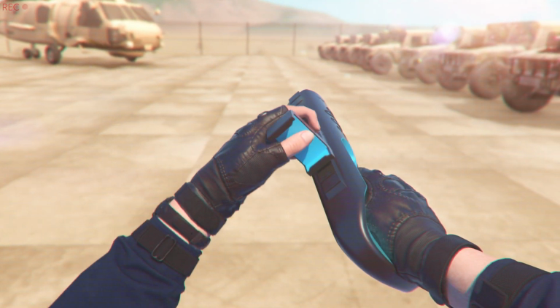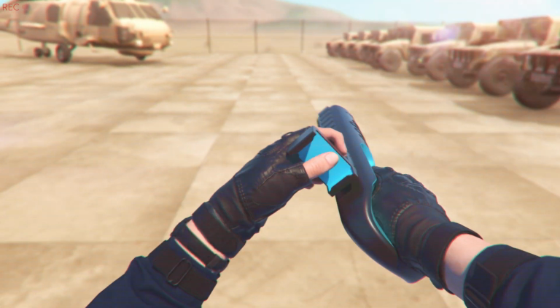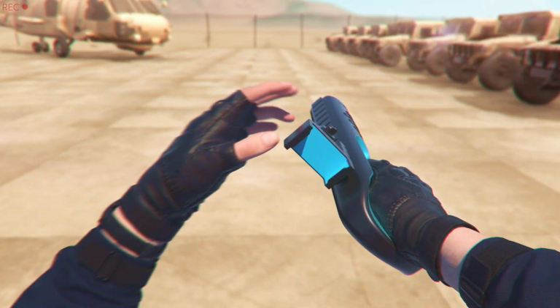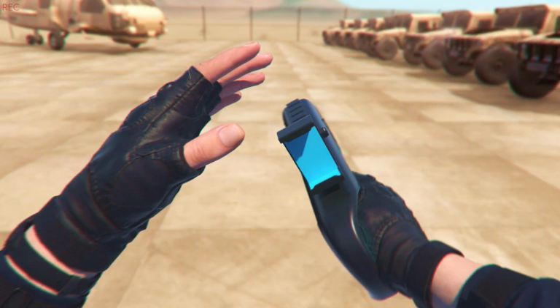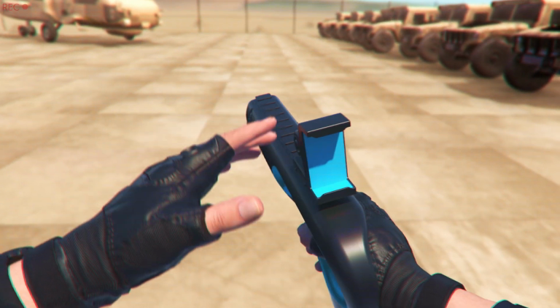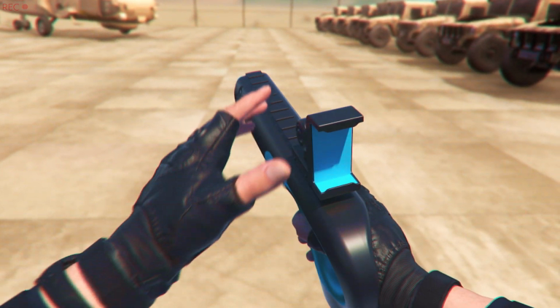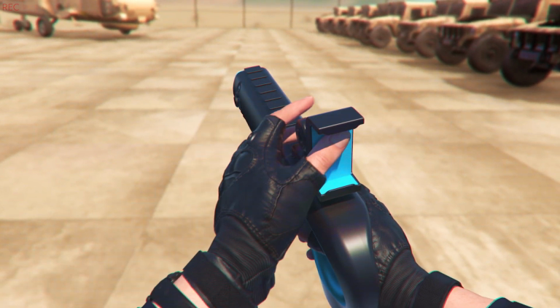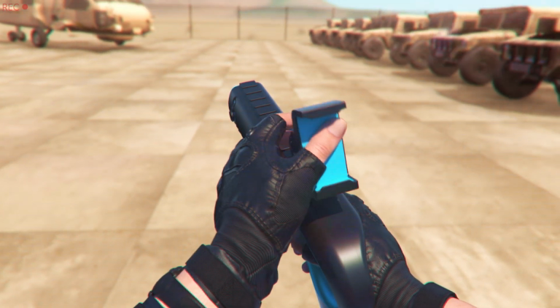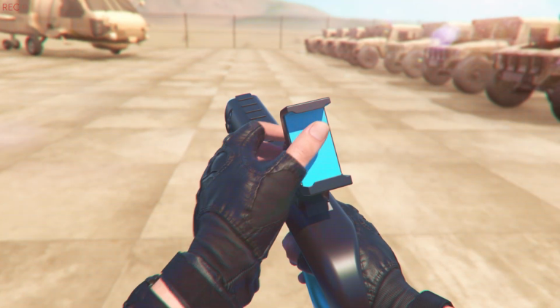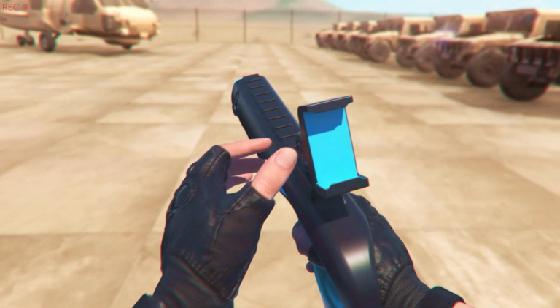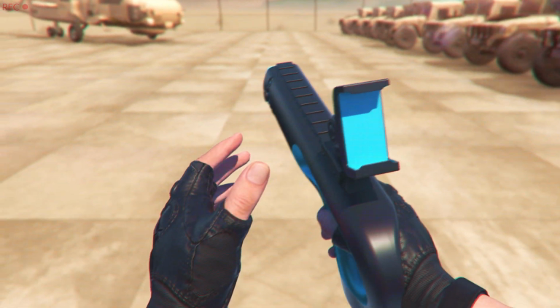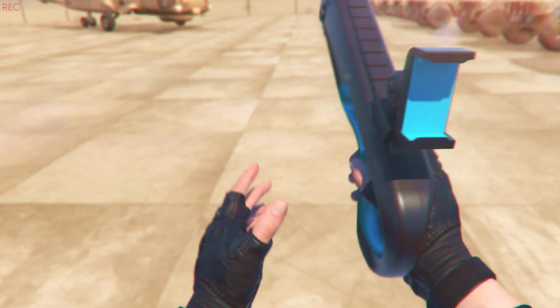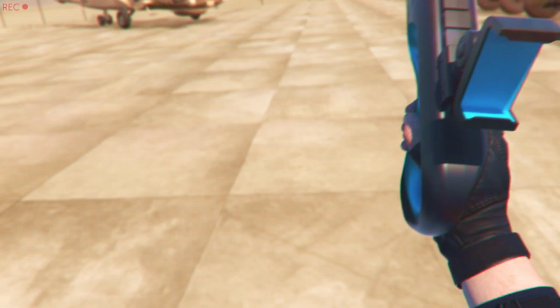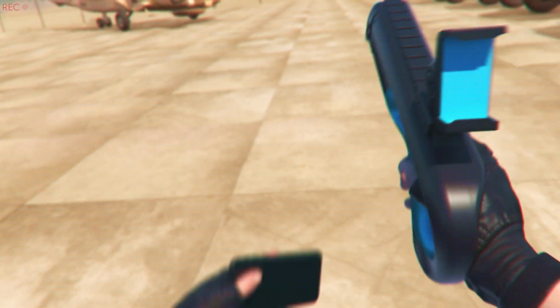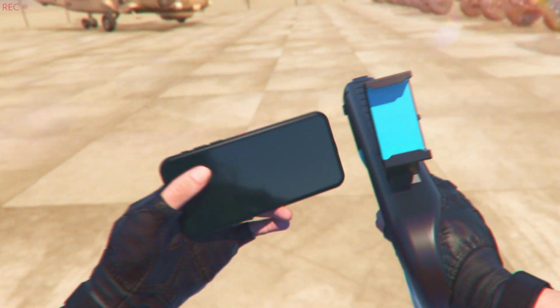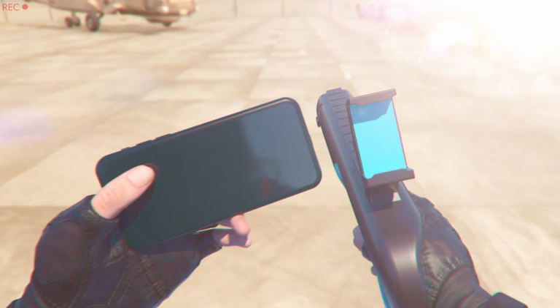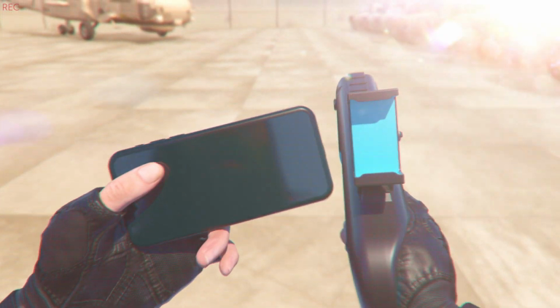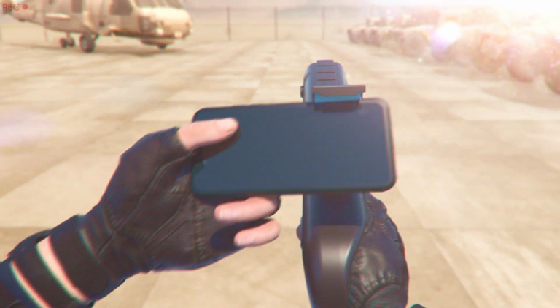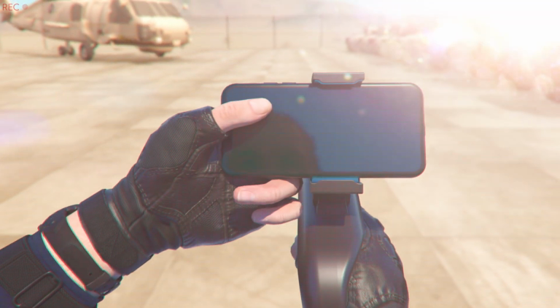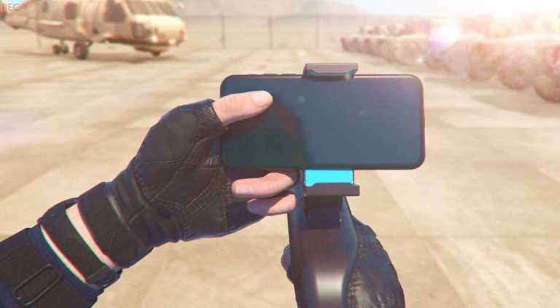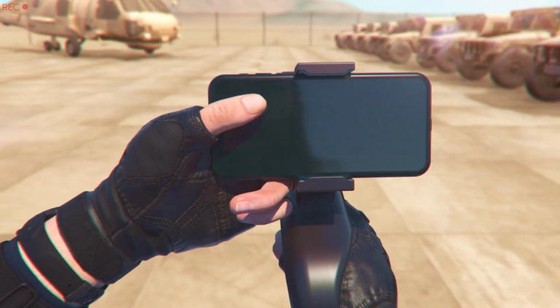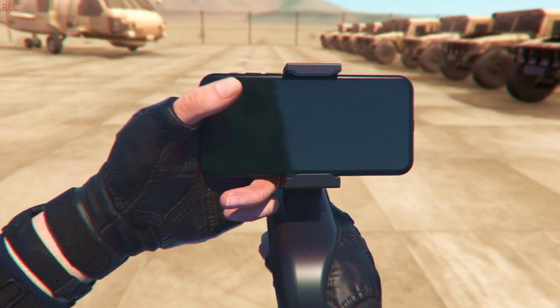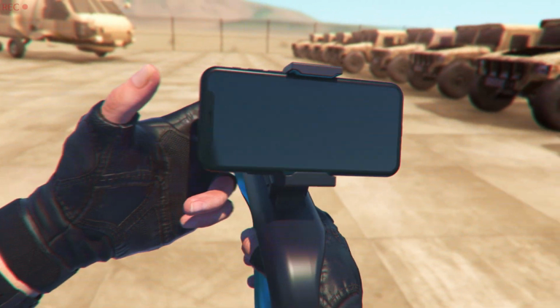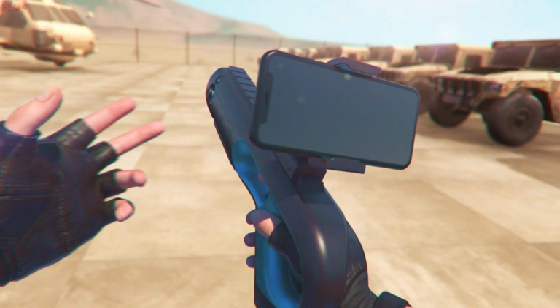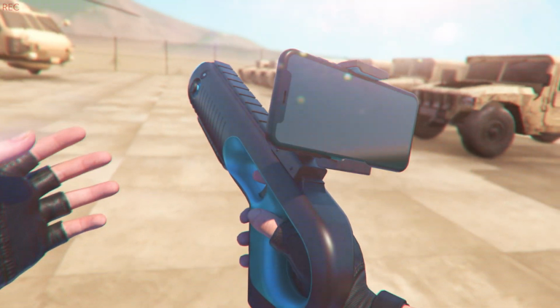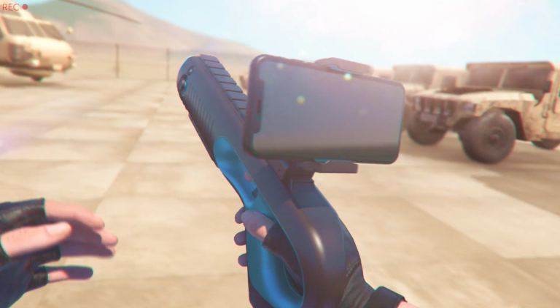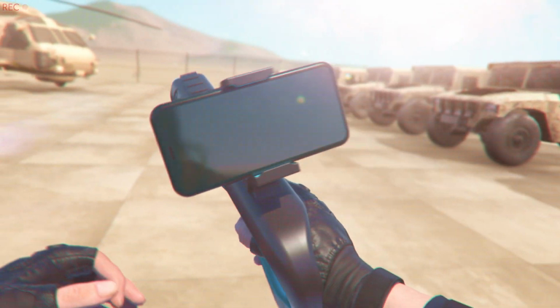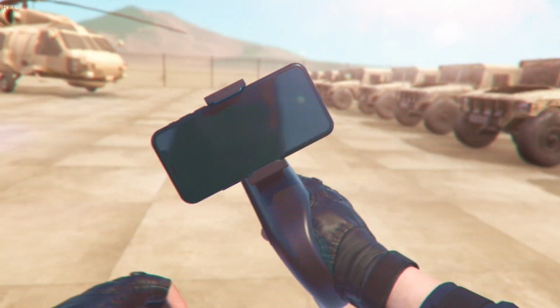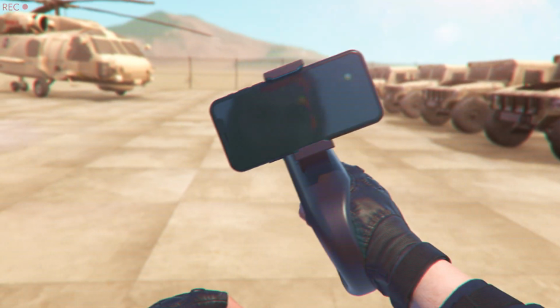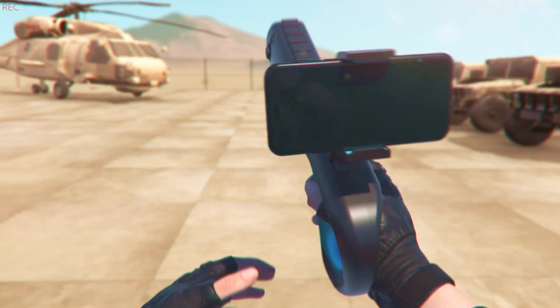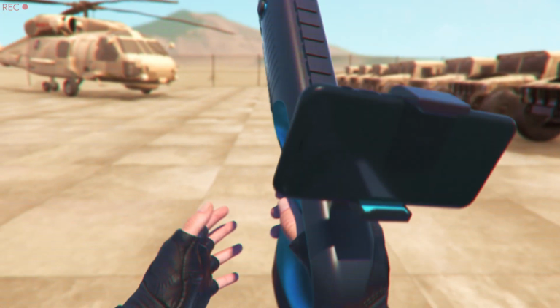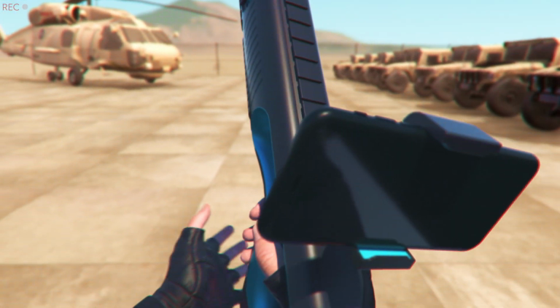First step is to adjust the phone holder. Position it exactly where you want it. Next, insert your smartphone. It also works with your PC.